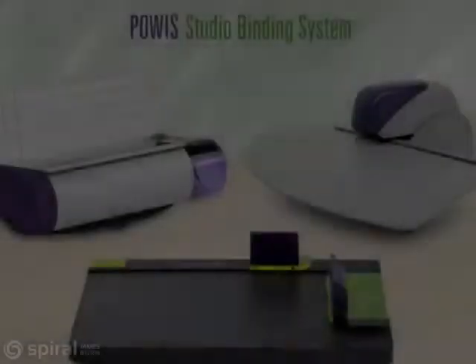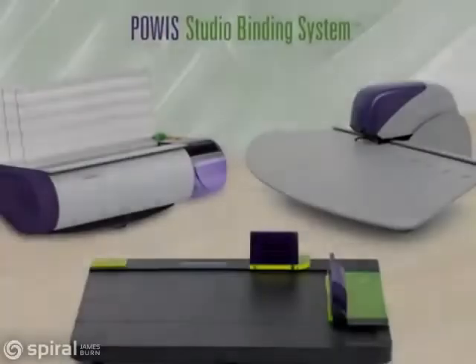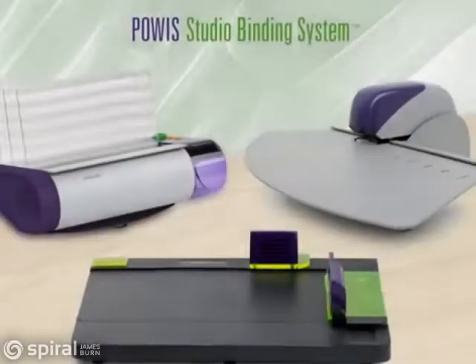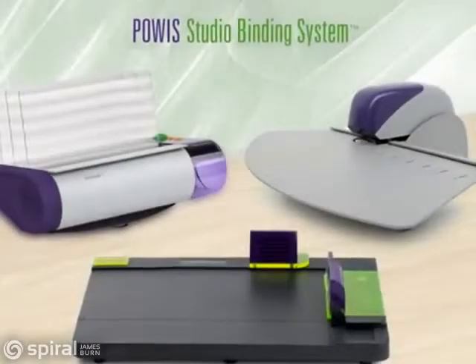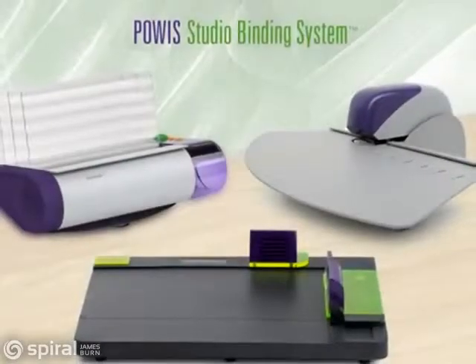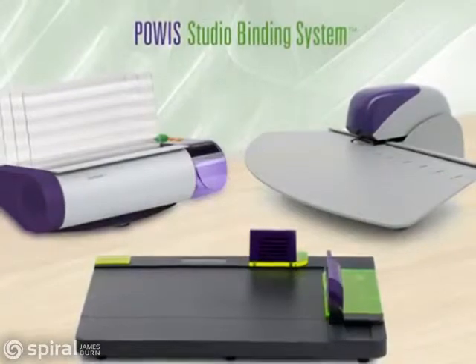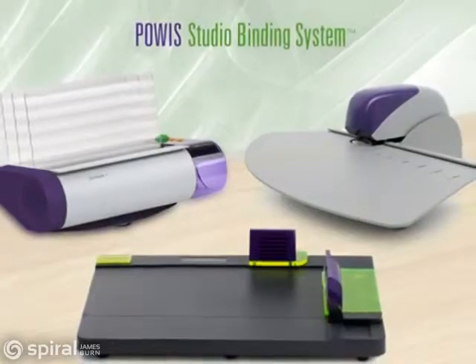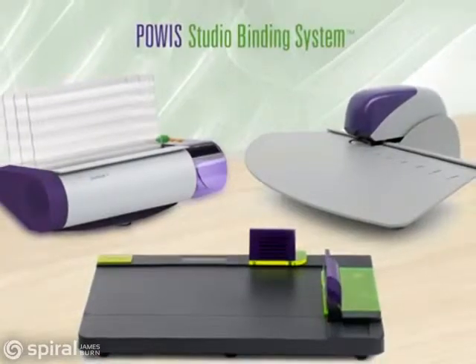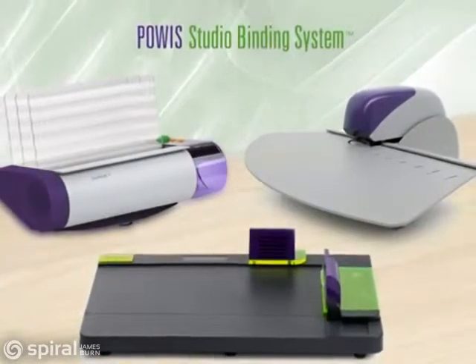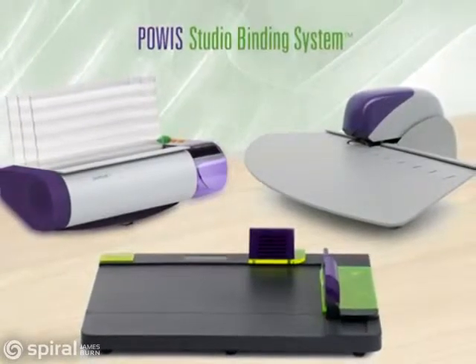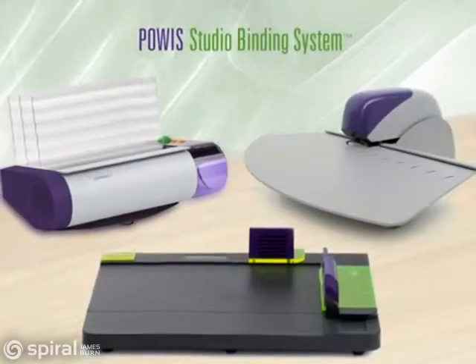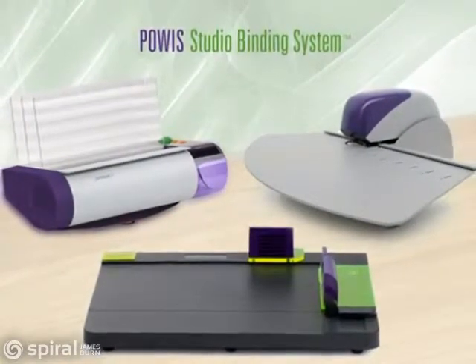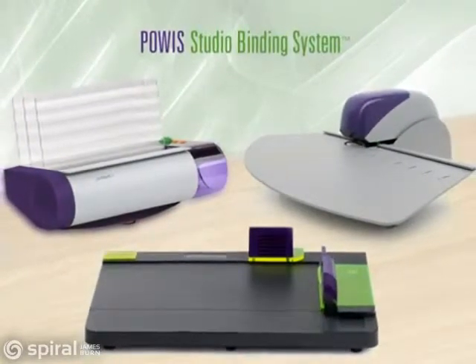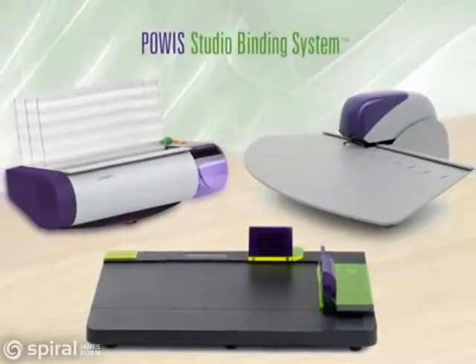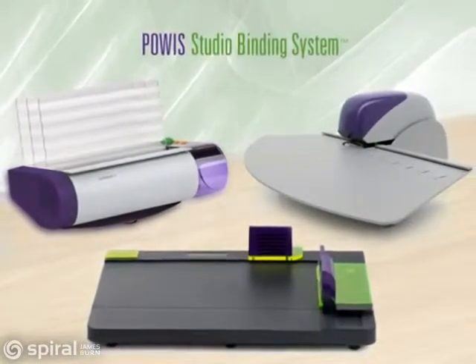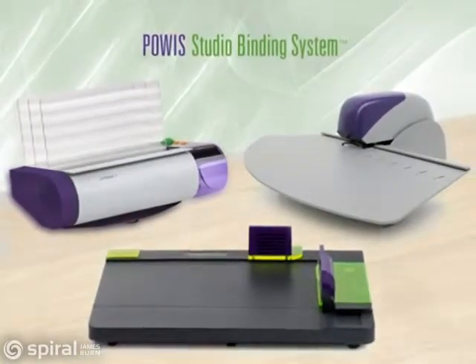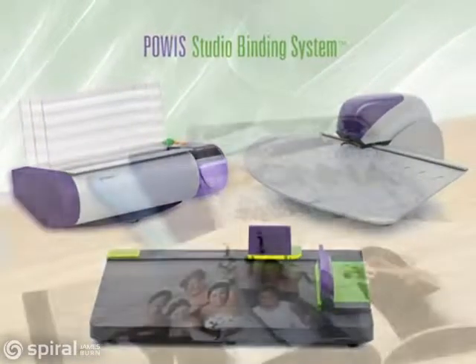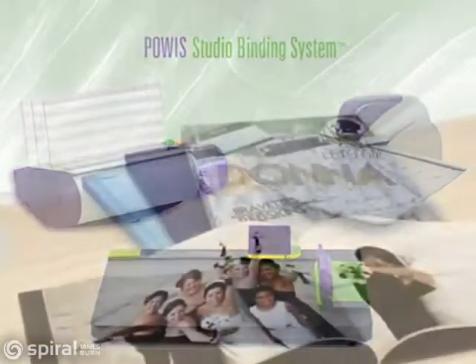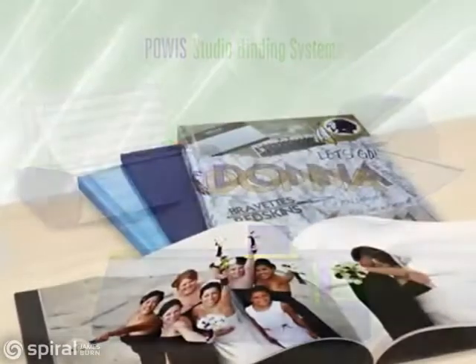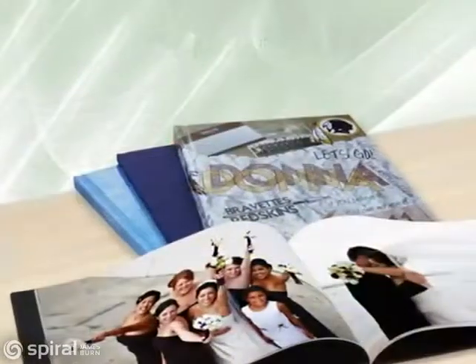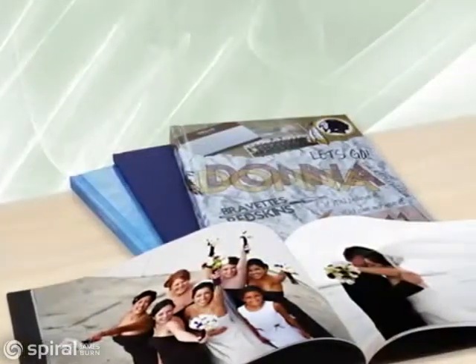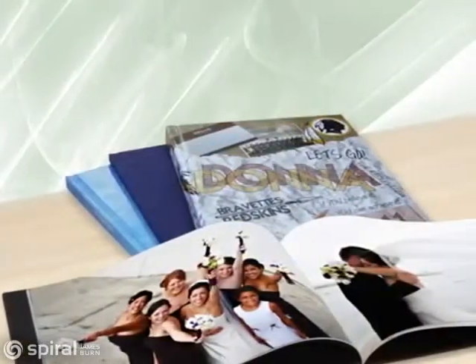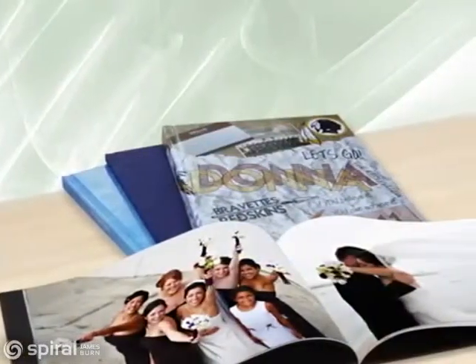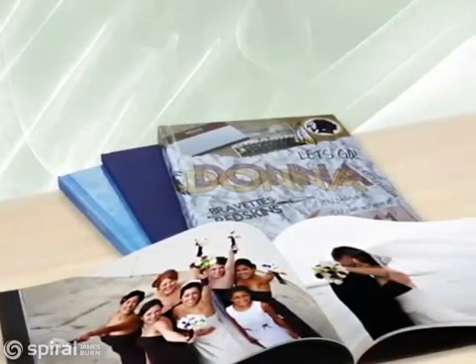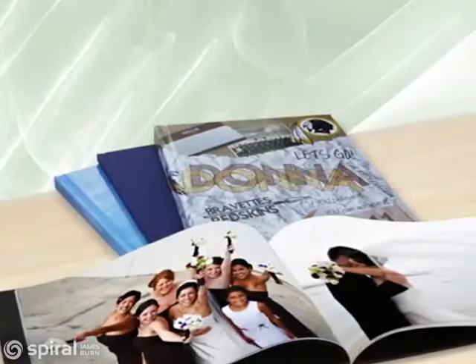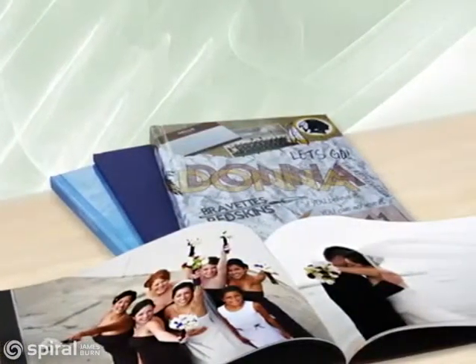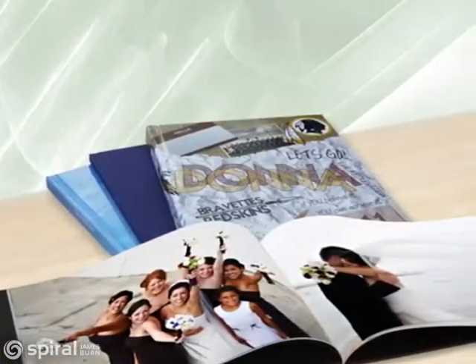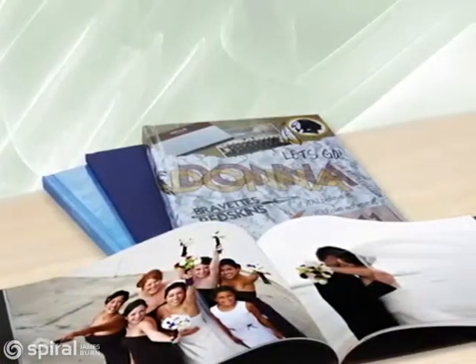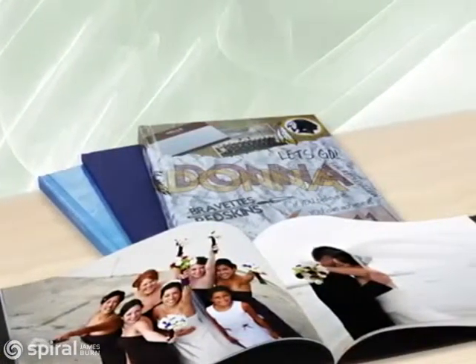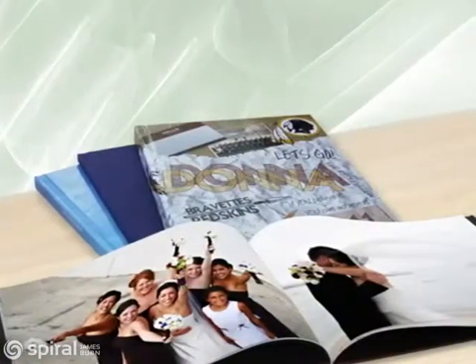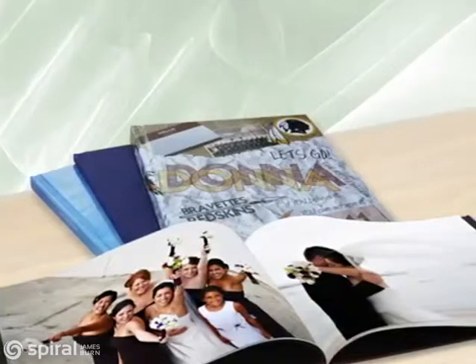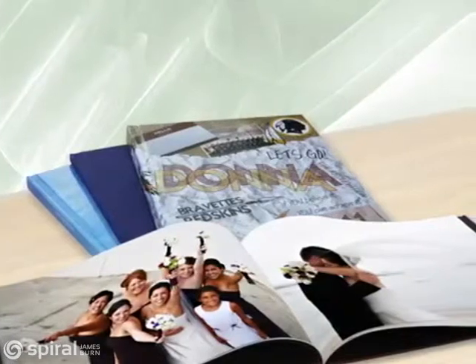Create beautiful photo books with a Powis Studio Binding System. This simple tabletop system is affordable yet powerful, and is an excellent choice for binding glossy and coated papers.